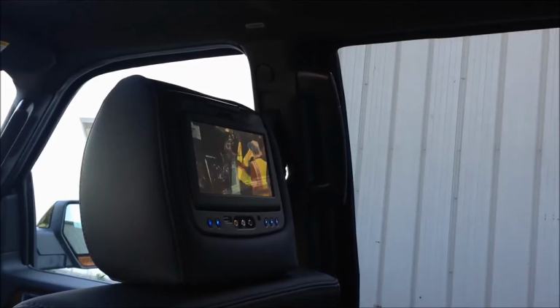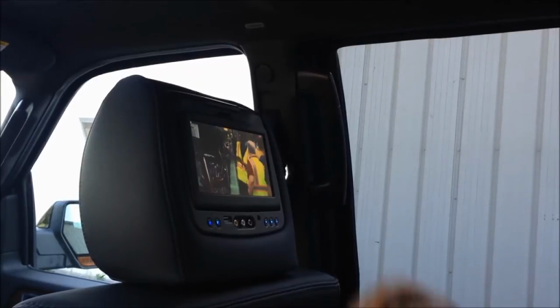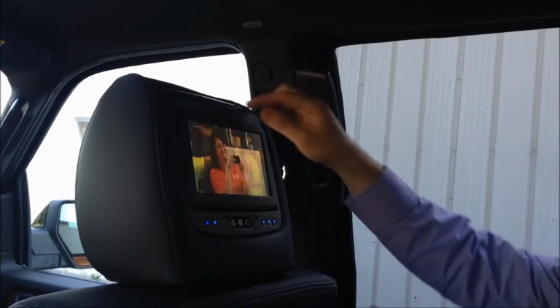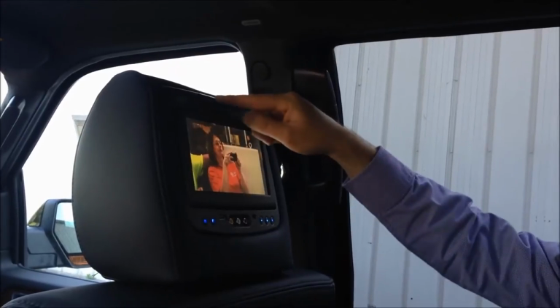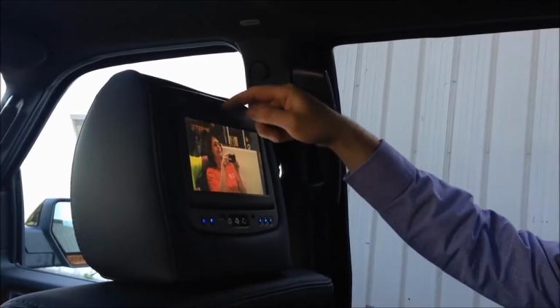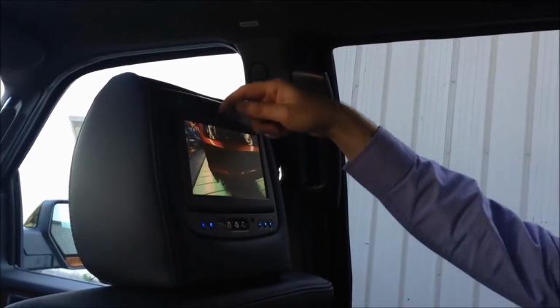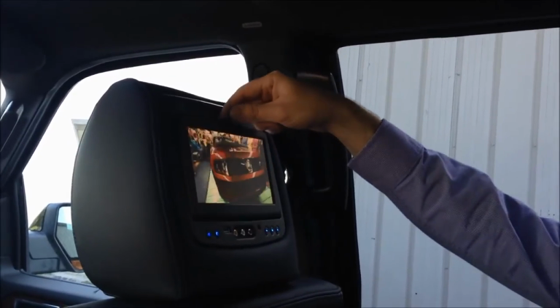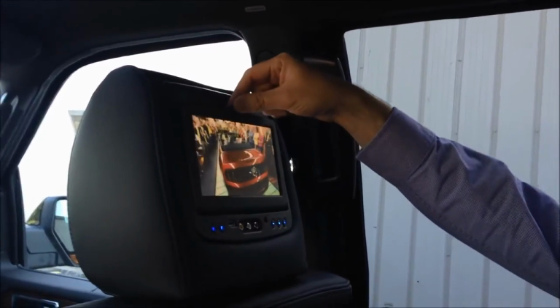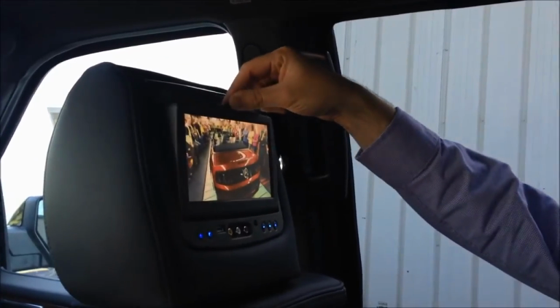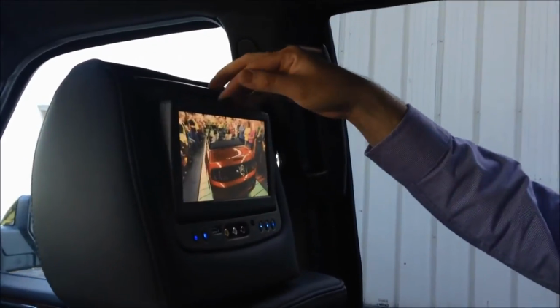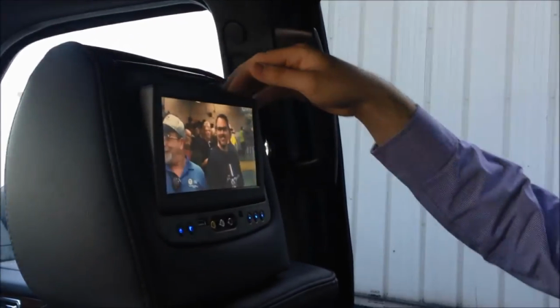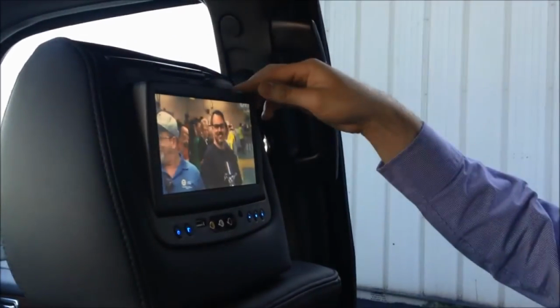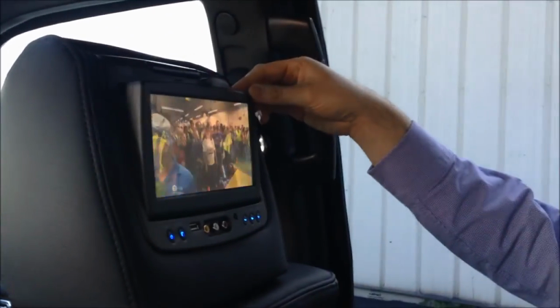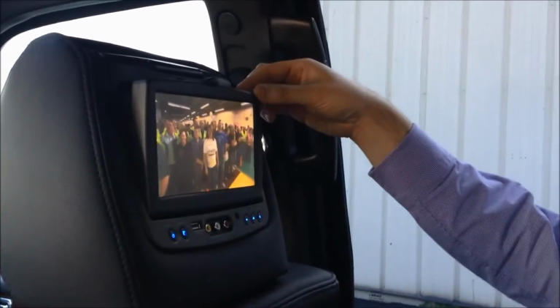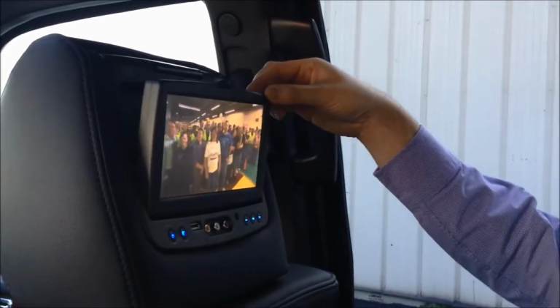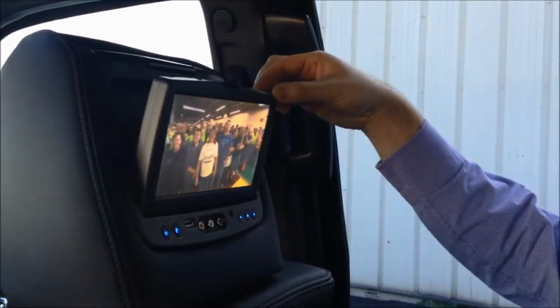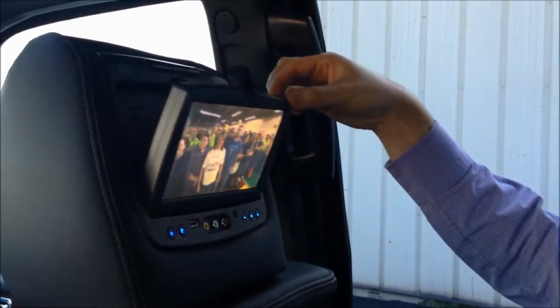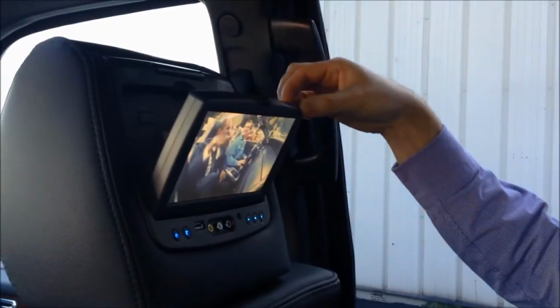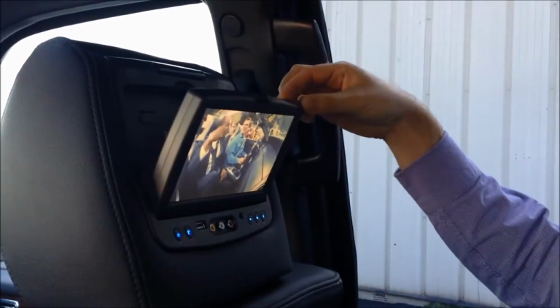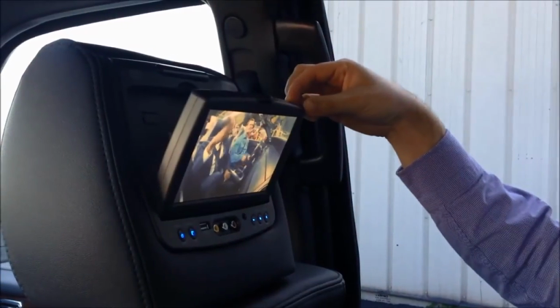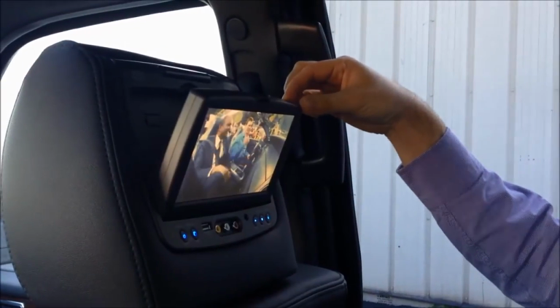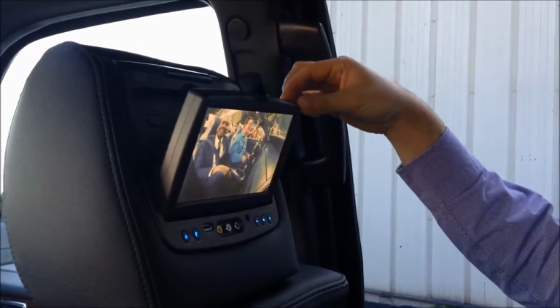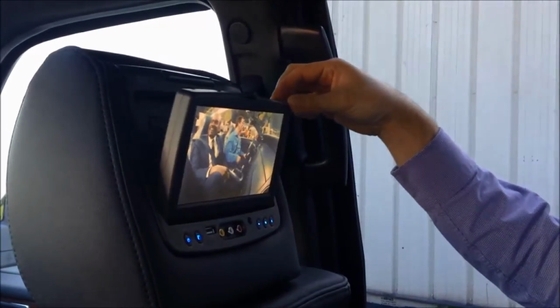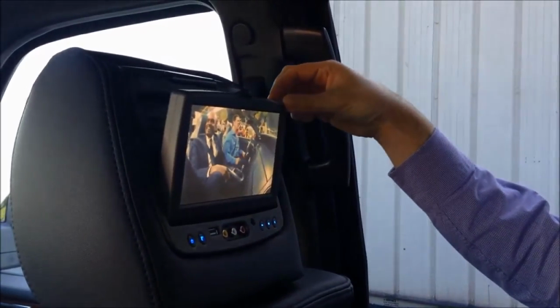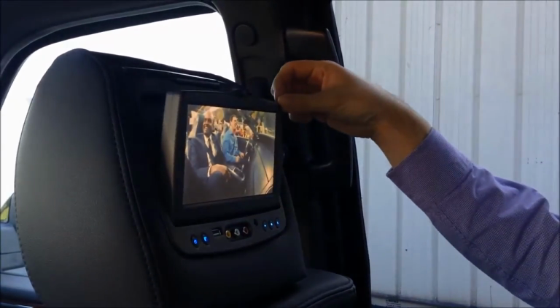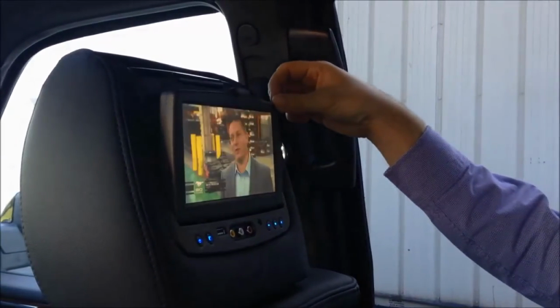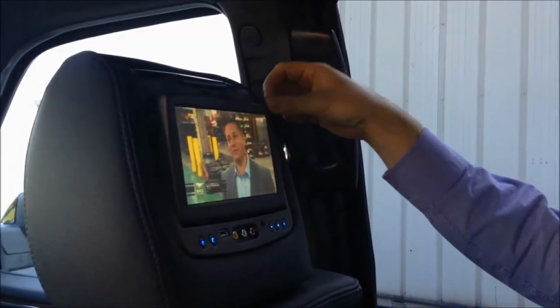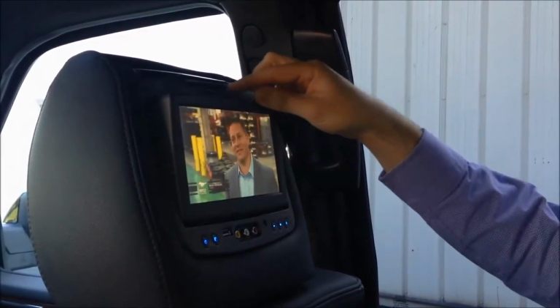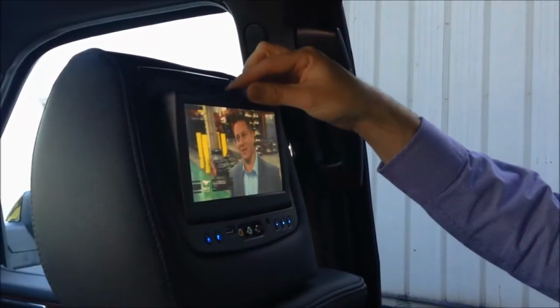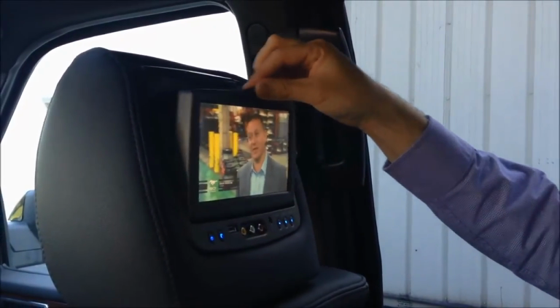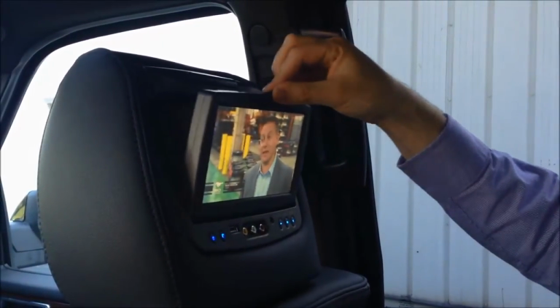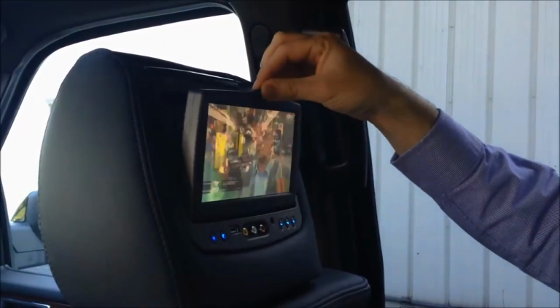You can adjust the screen by simply popping it out and adjusting it based on the driver. This is really good for height and also for reducing glare depending on the sunlight.